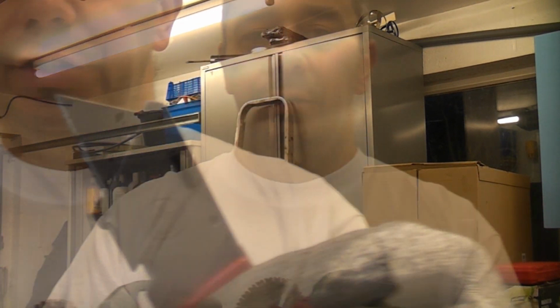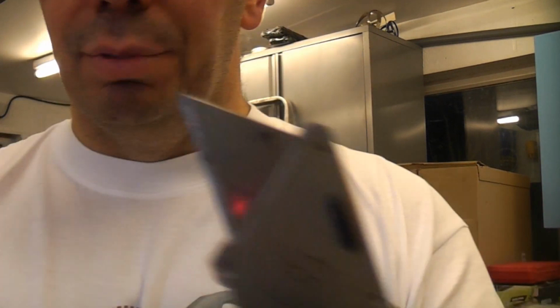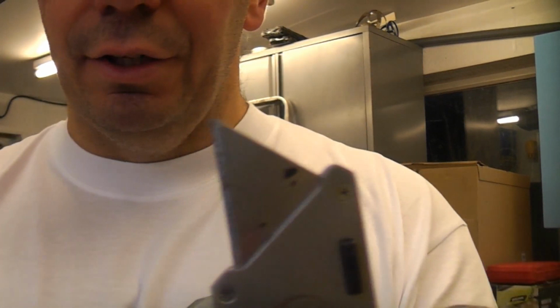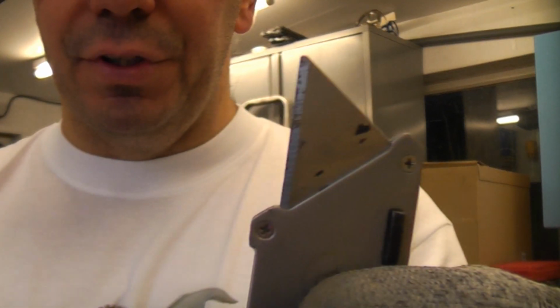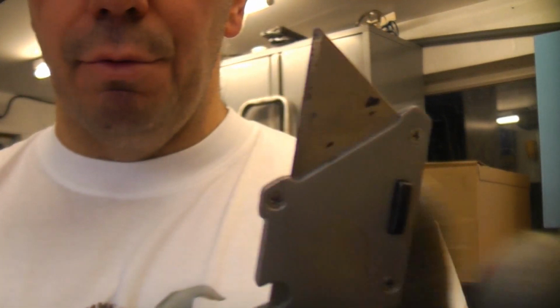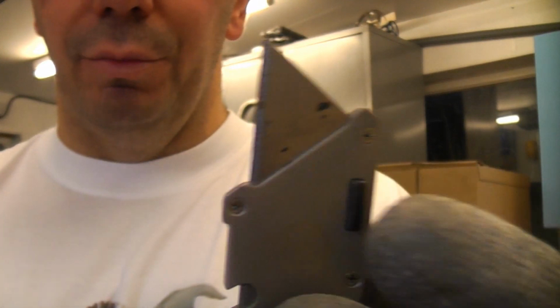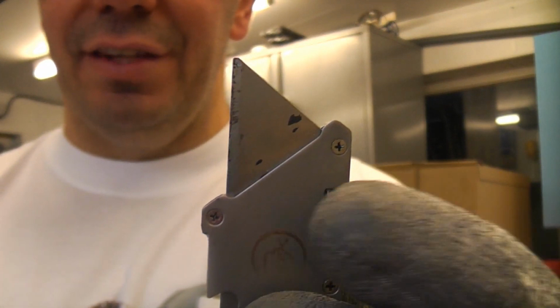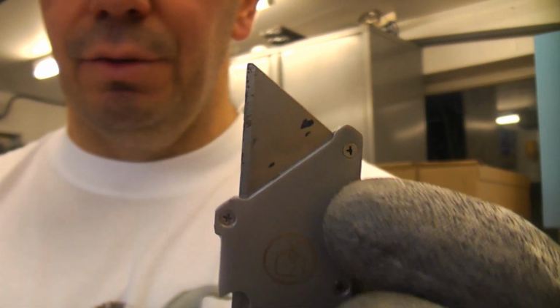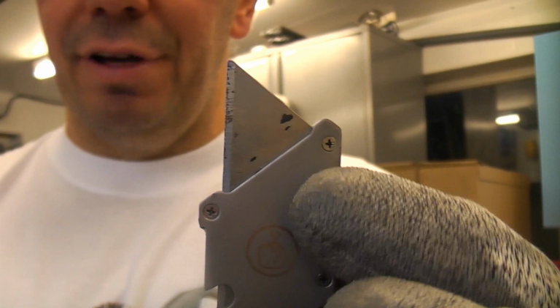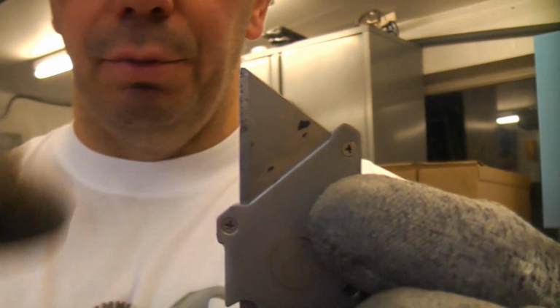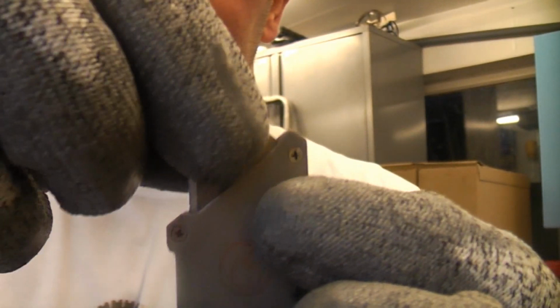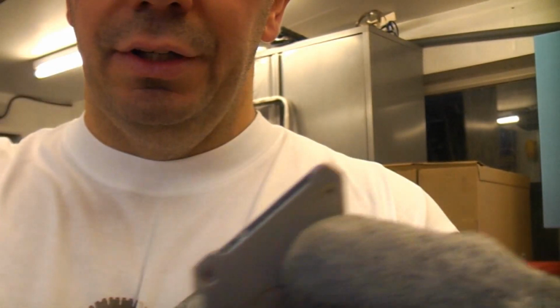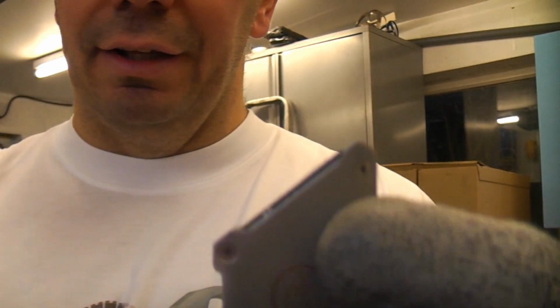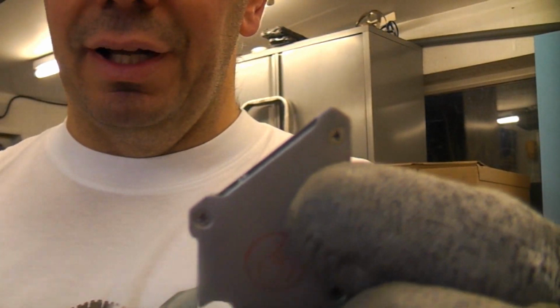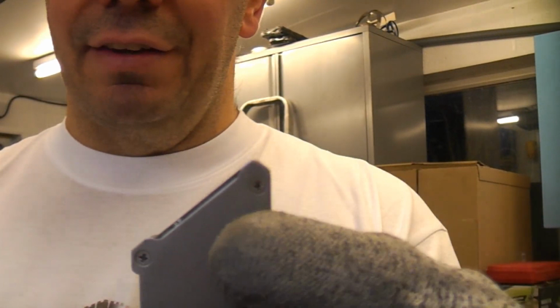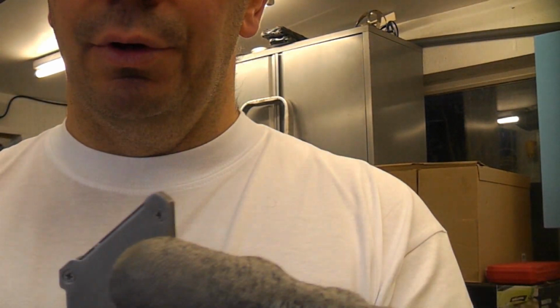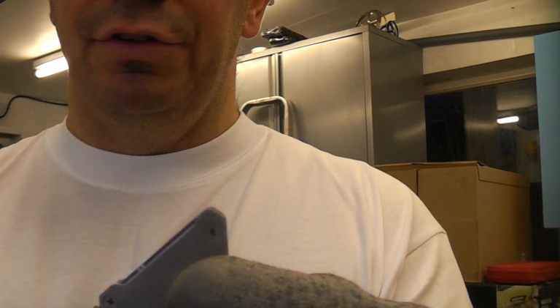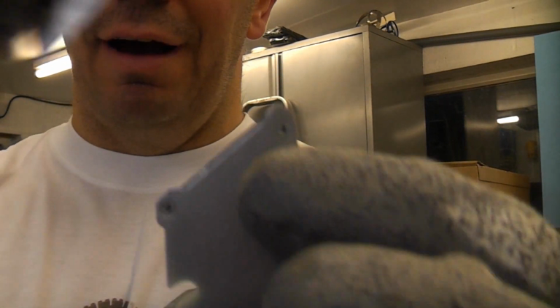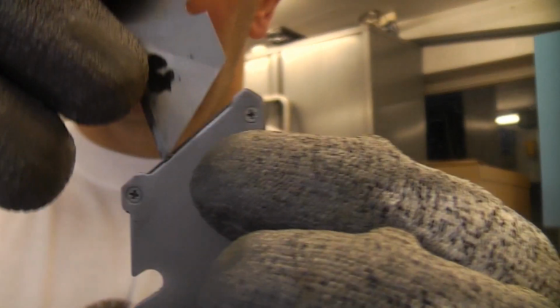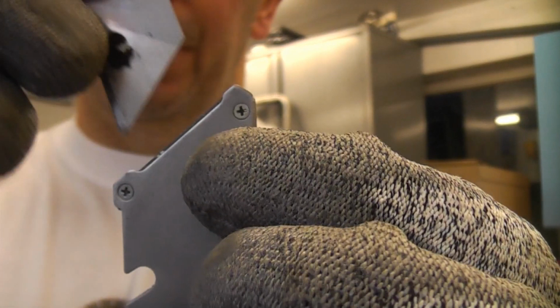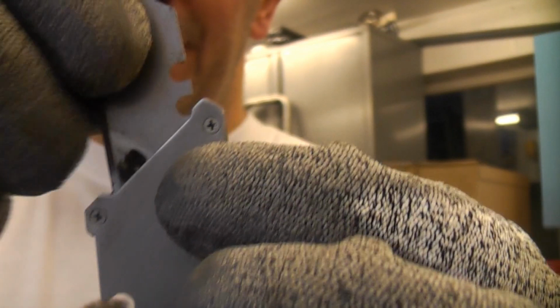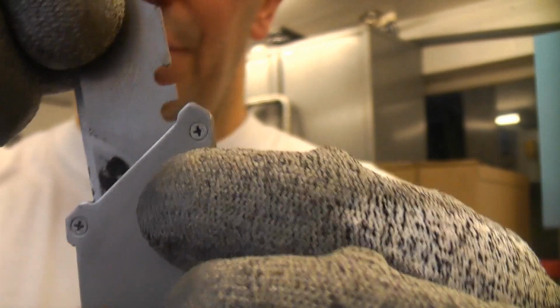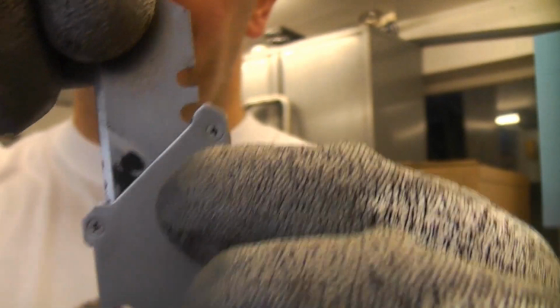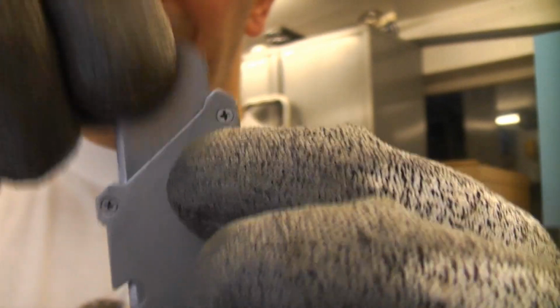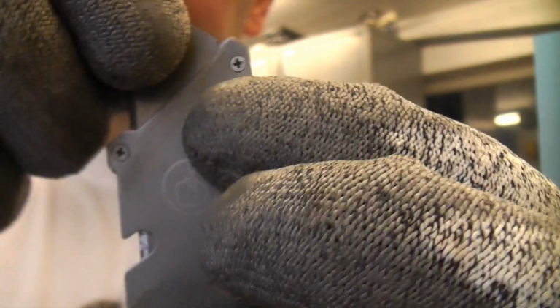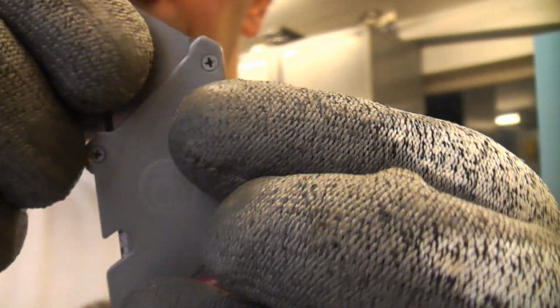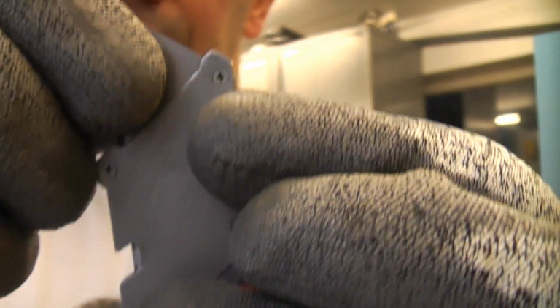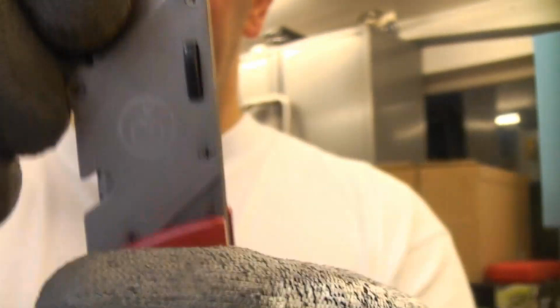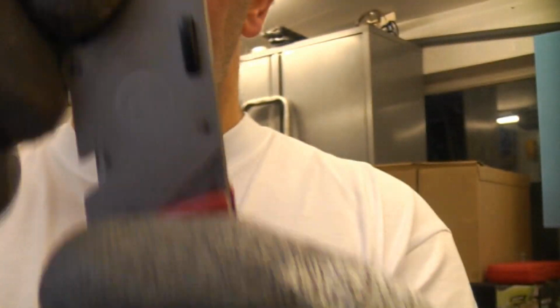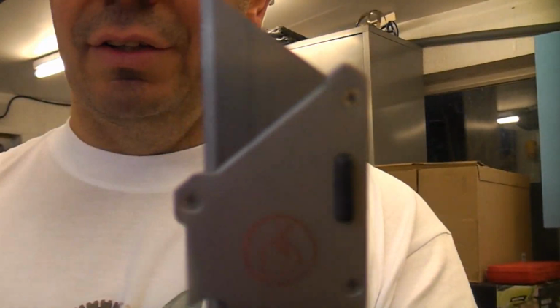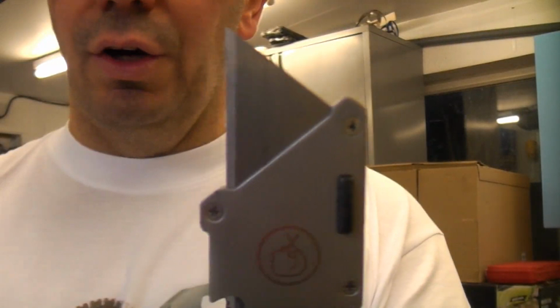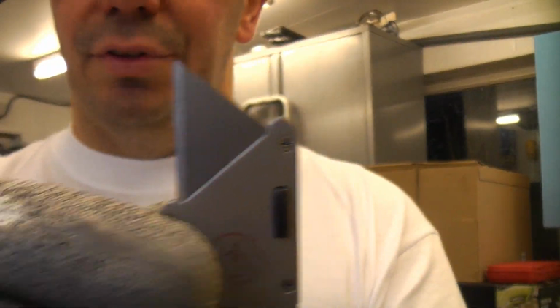Changing the blade on this knife is remarkably easy. Simply pressing that button, you can then lift the blade straight out. You can turn it round or you can insert a new blade. Once it's in there, it will actually lock in position.